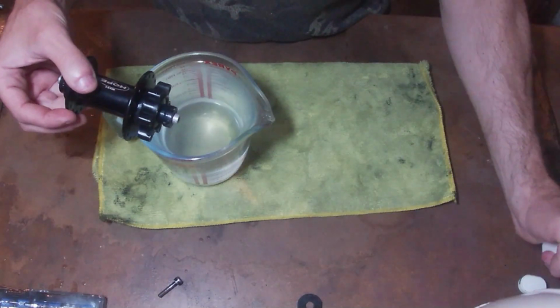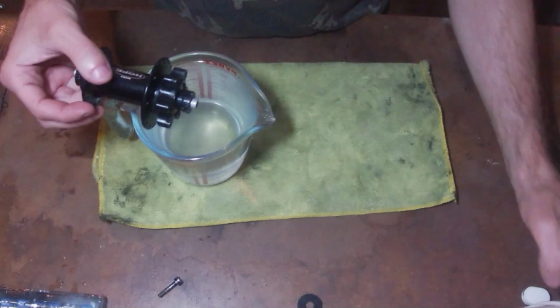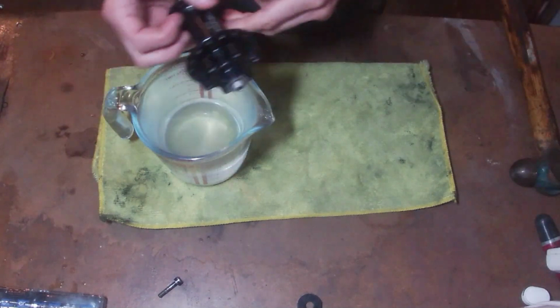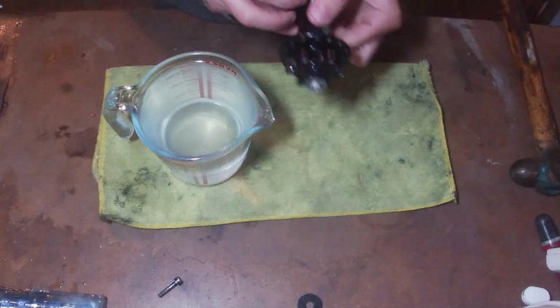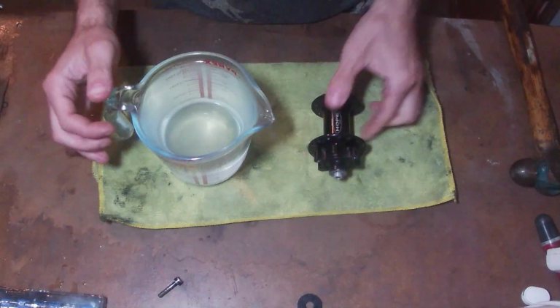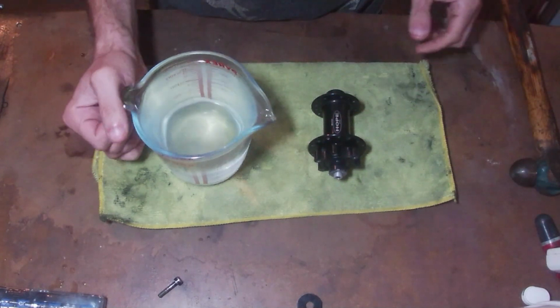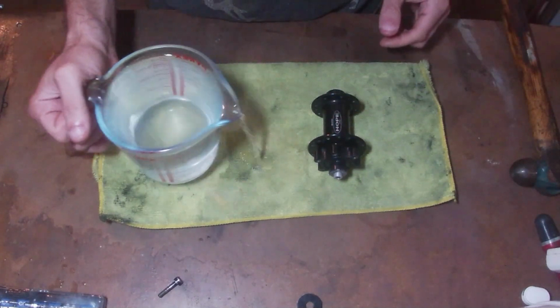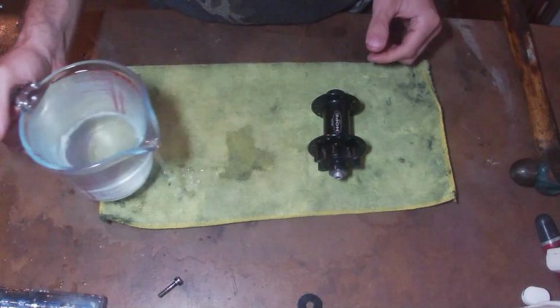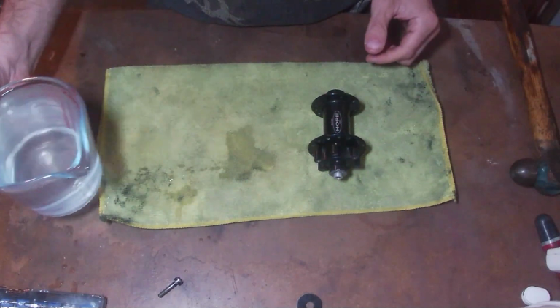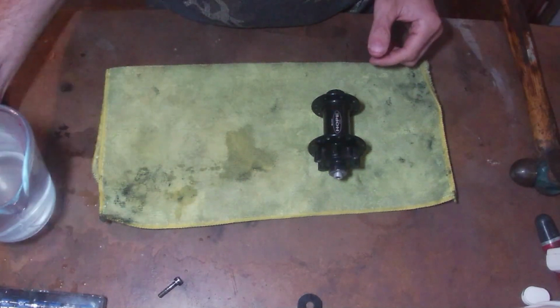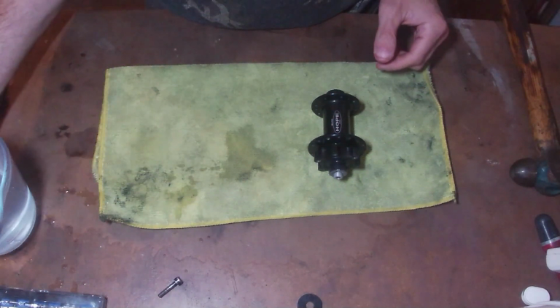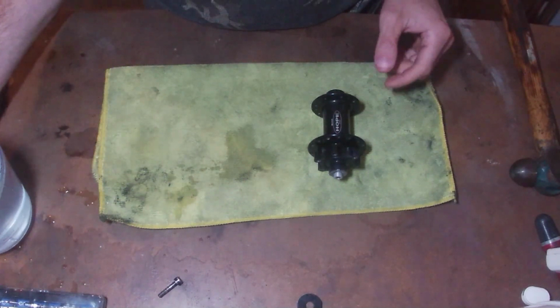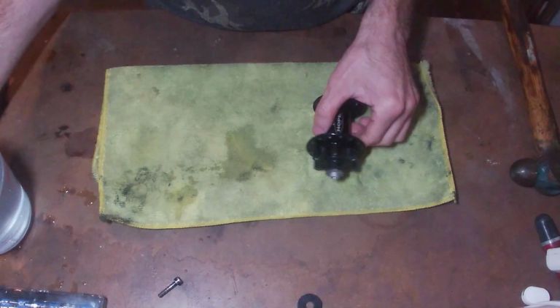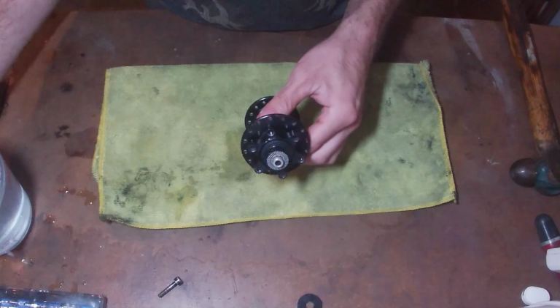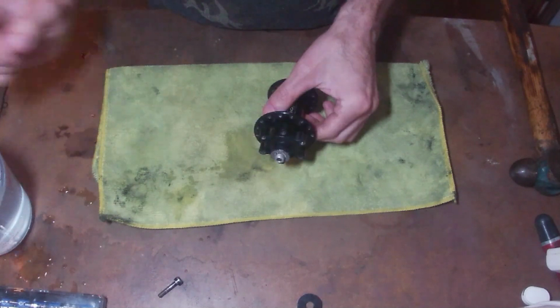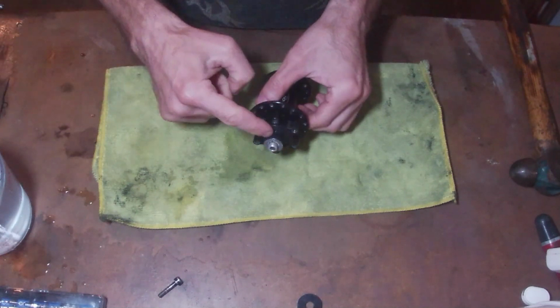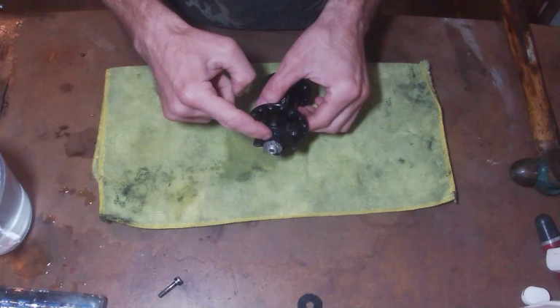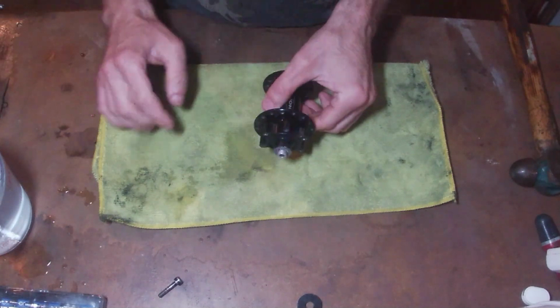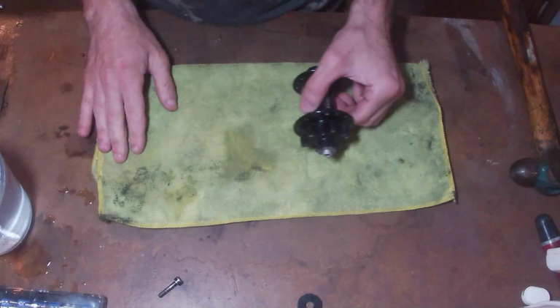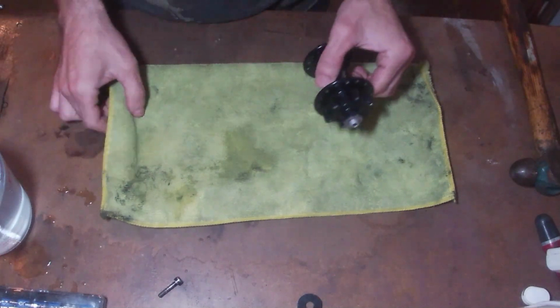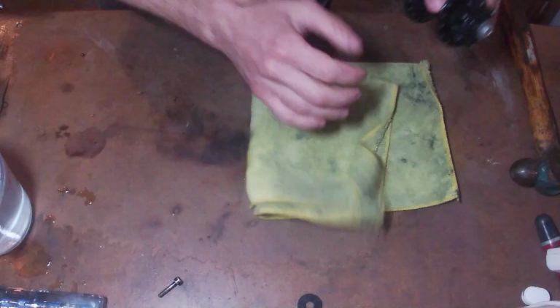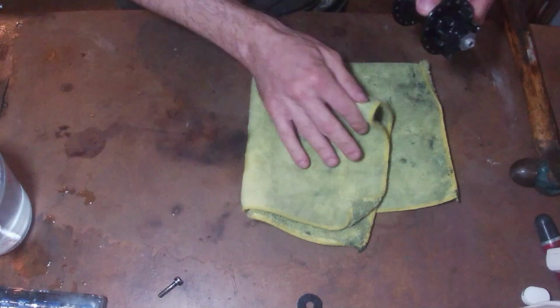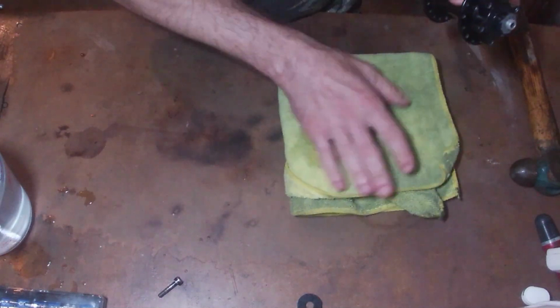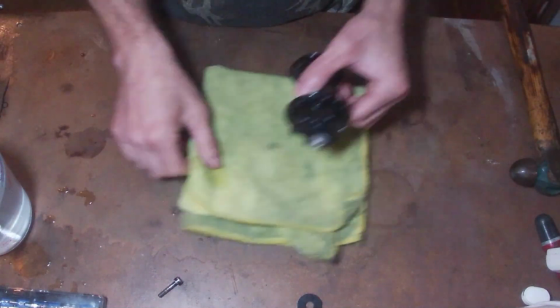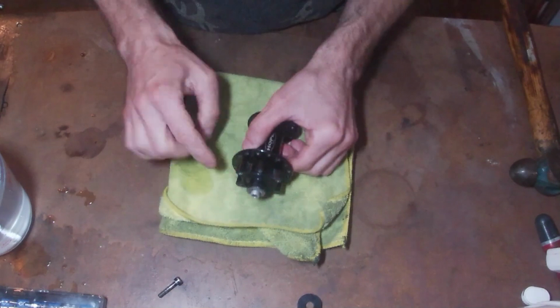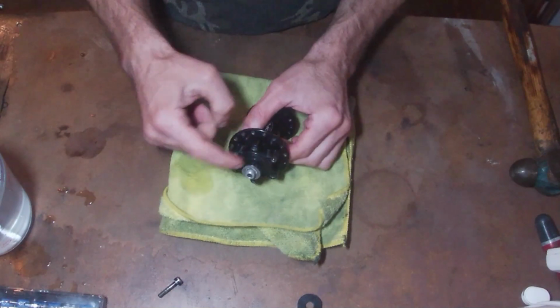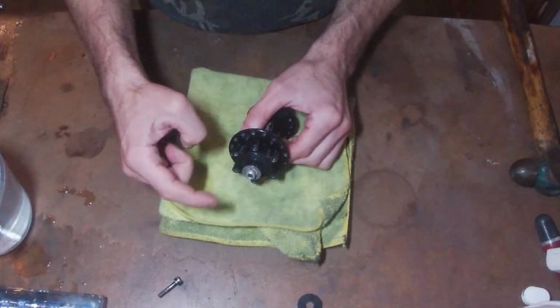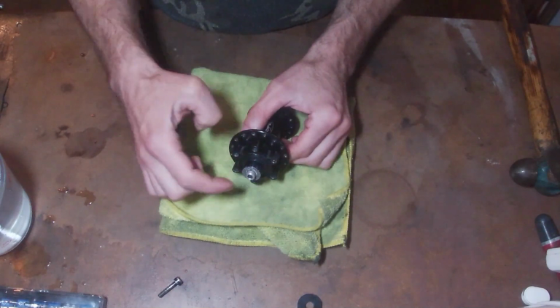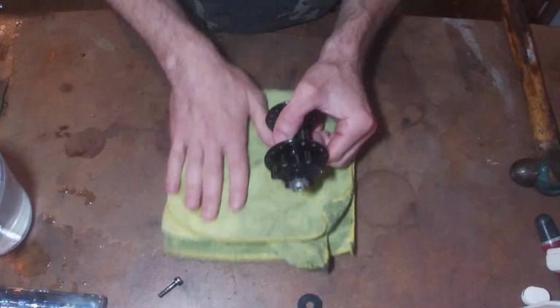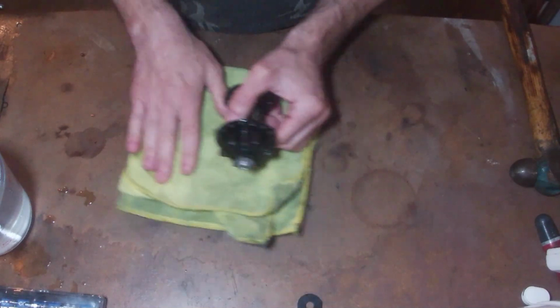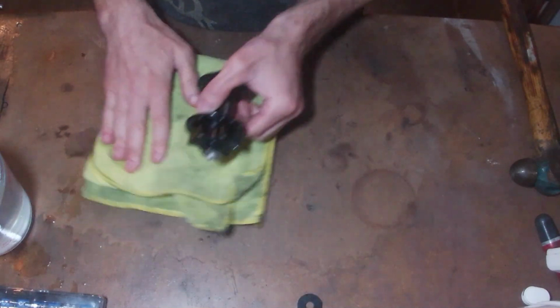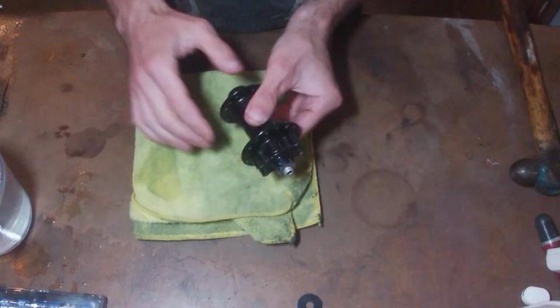They seem to be a bit problematic. There is a rubber o-ring in there, but I don't think that's the issue. I think it's because you've got aluminium on aluminium and there's some sort of corrosion that happens.